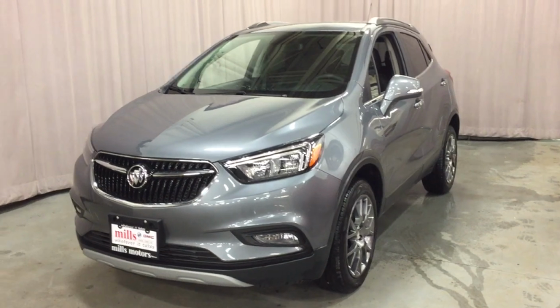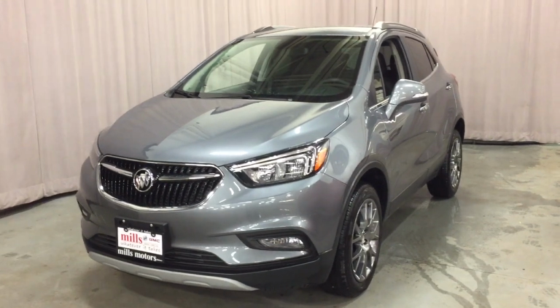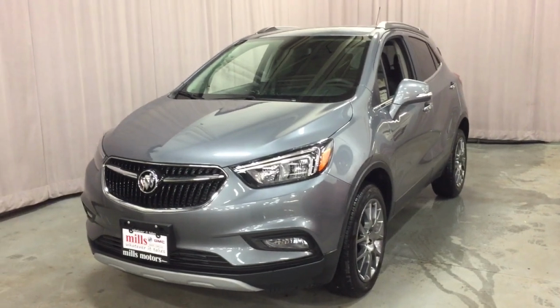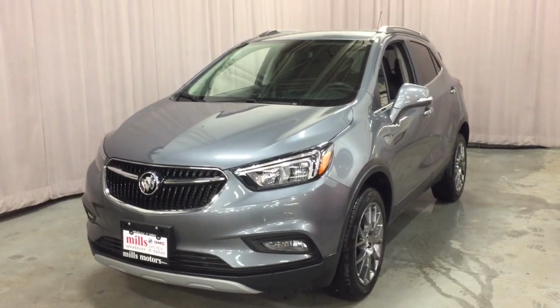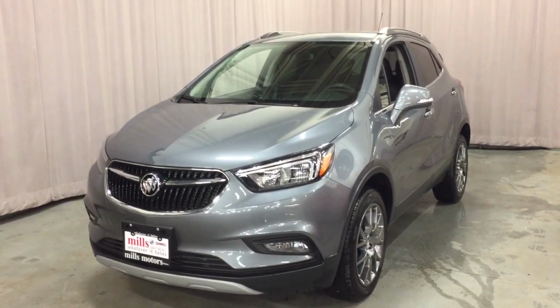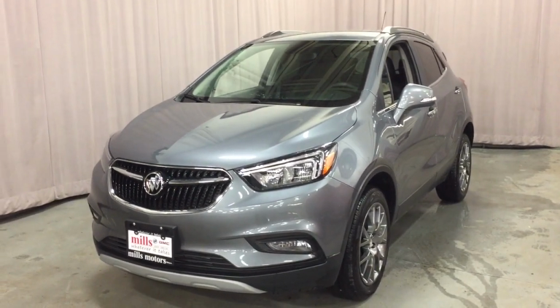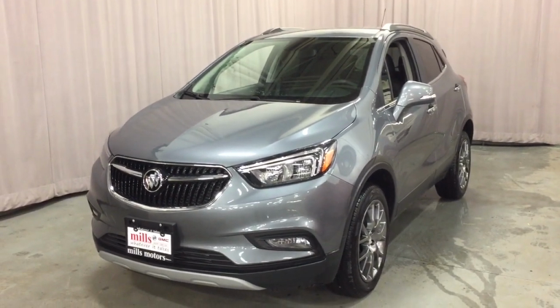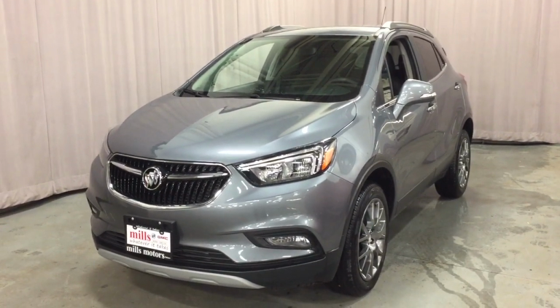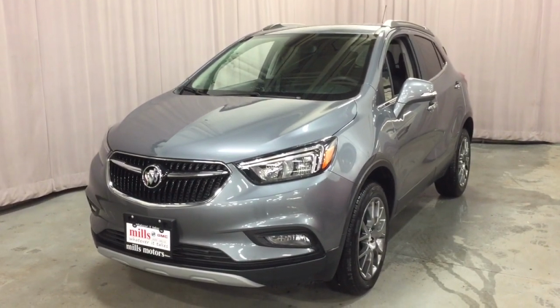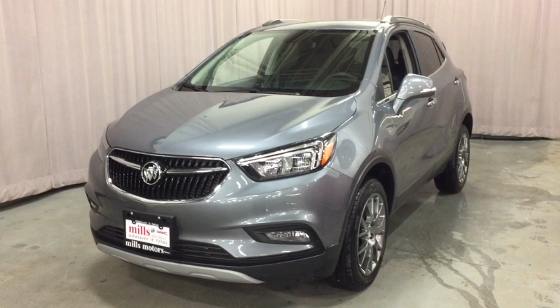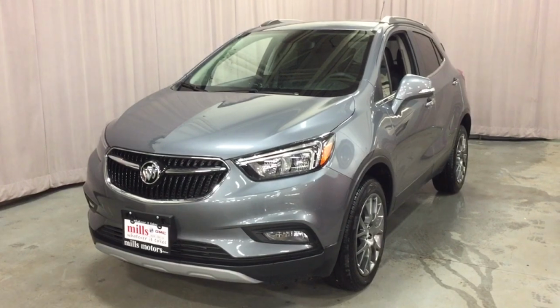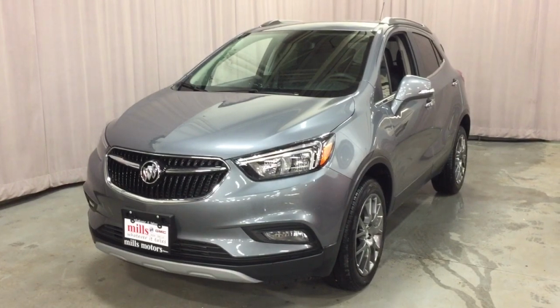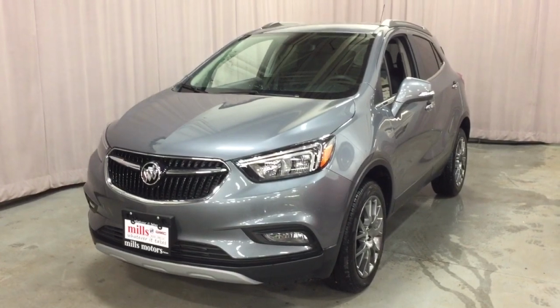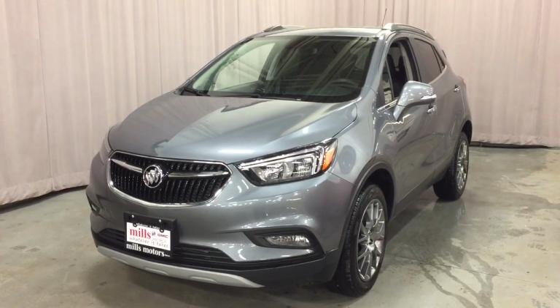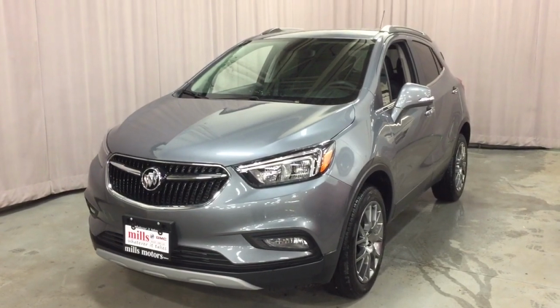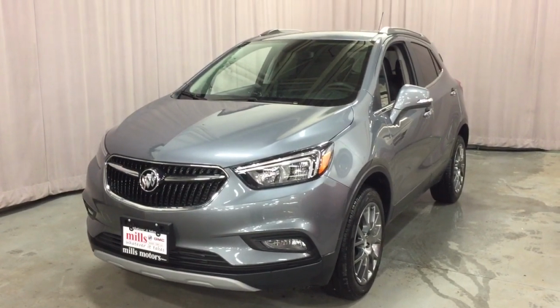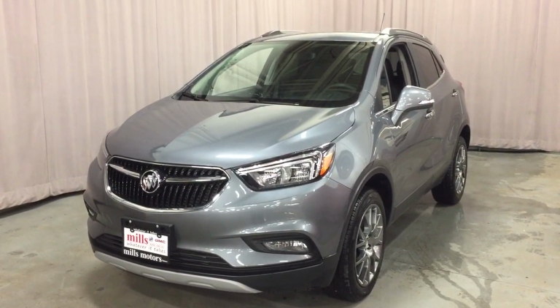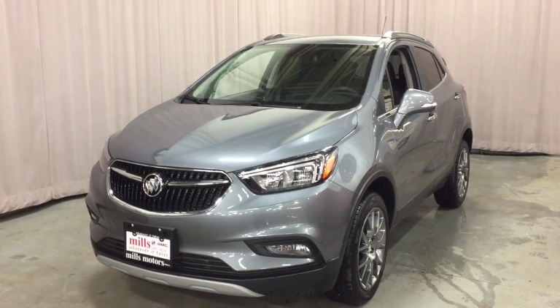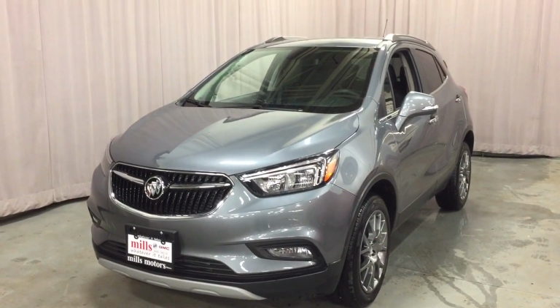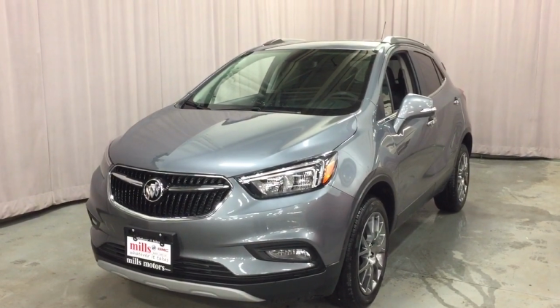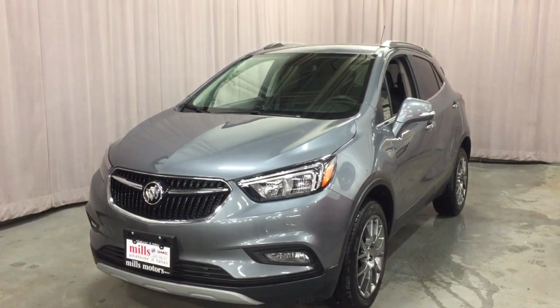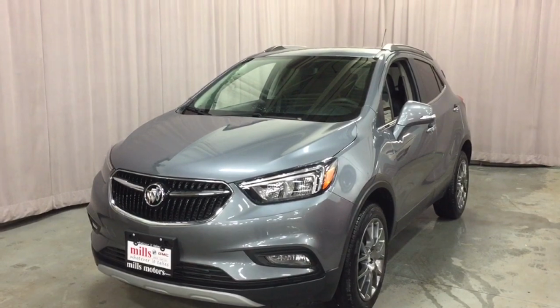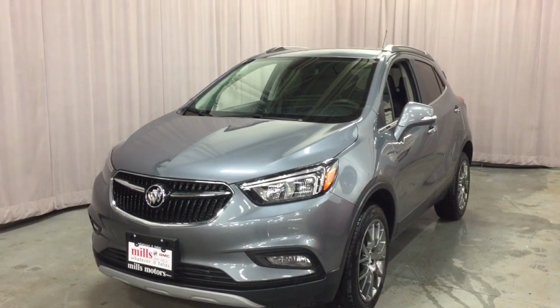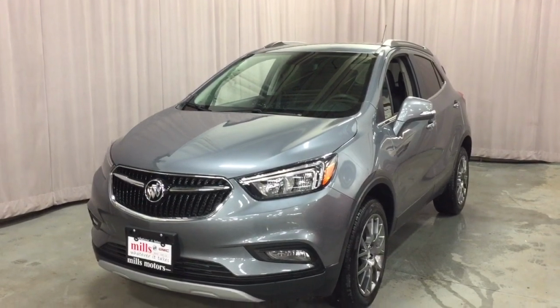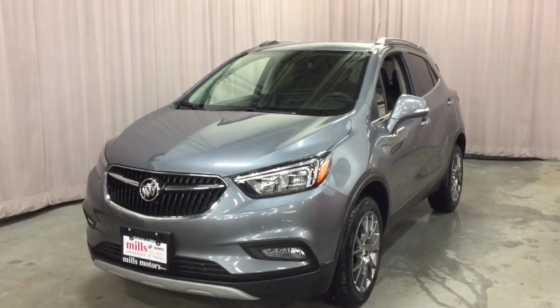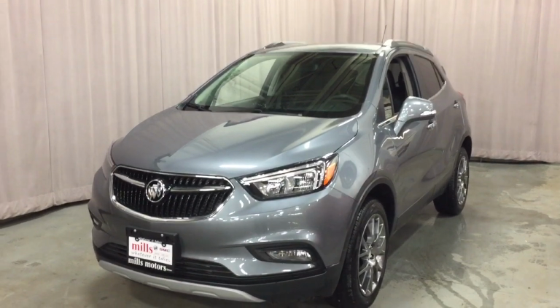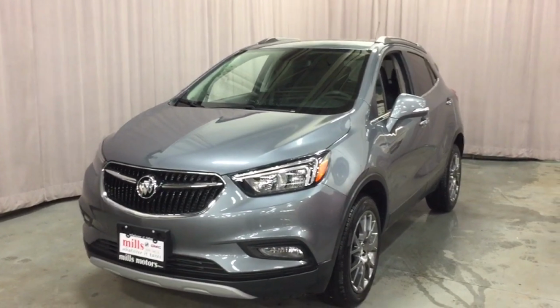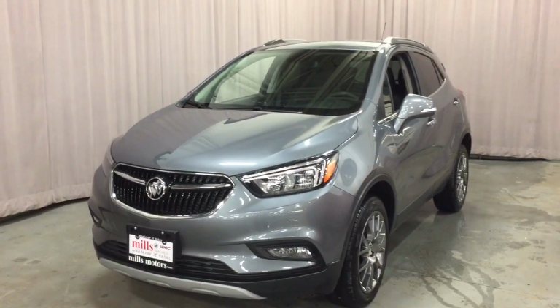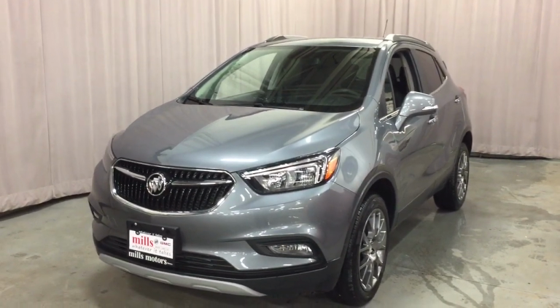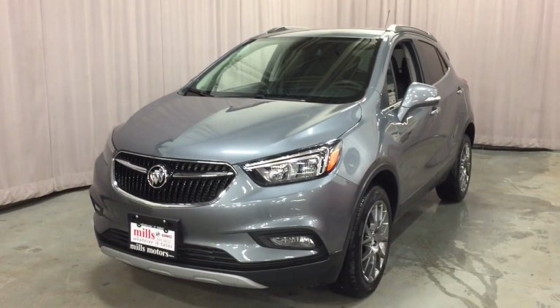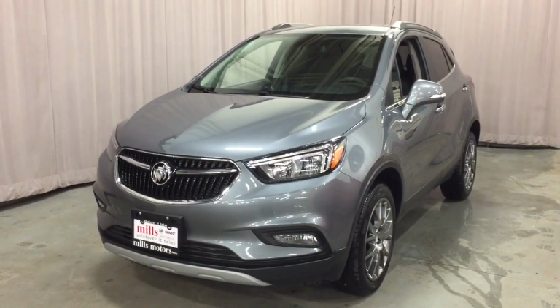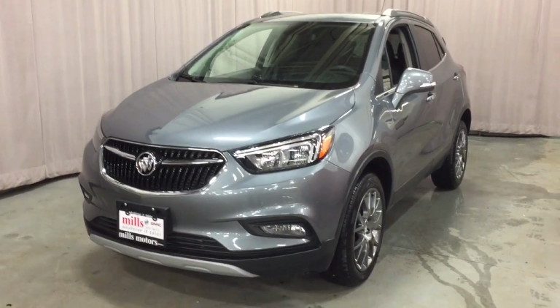It's a great day at Mills Motors, 240 Bond Street East in Oshawa. This is the 2019 Buick Encore all-wheel drive with the 1.4-liter turbocharged engine in the Satin Steel Metallic color. You've got the fog lights up front.